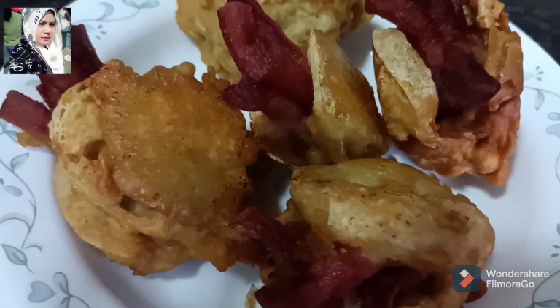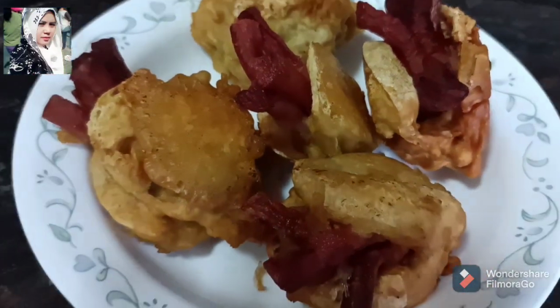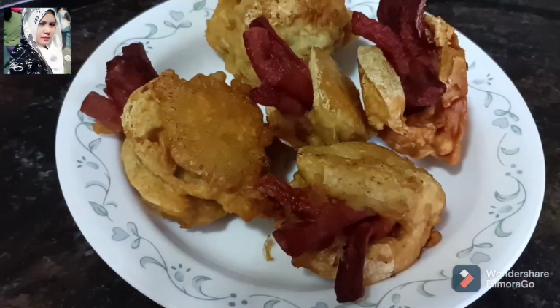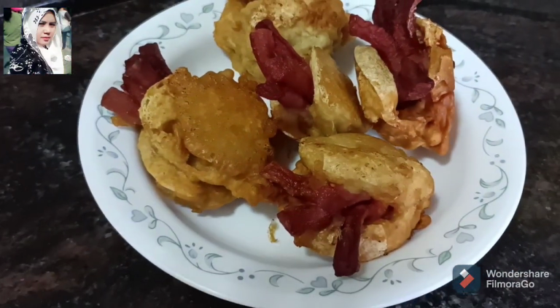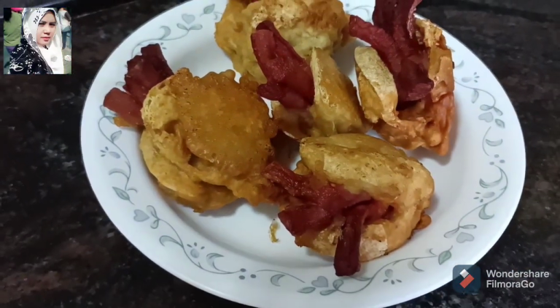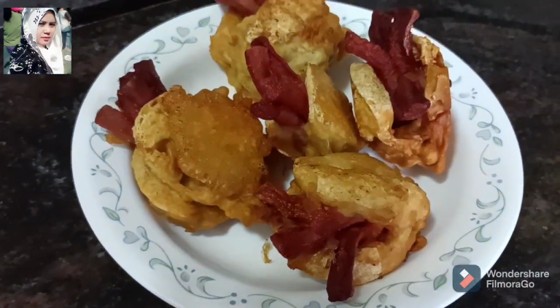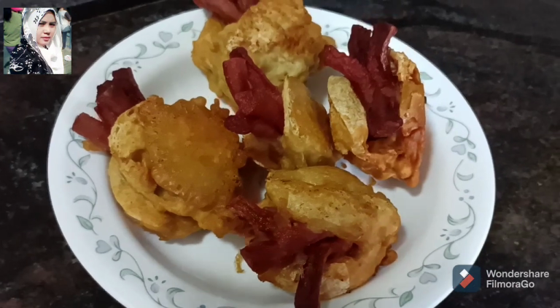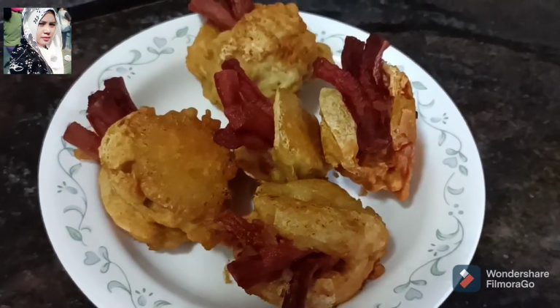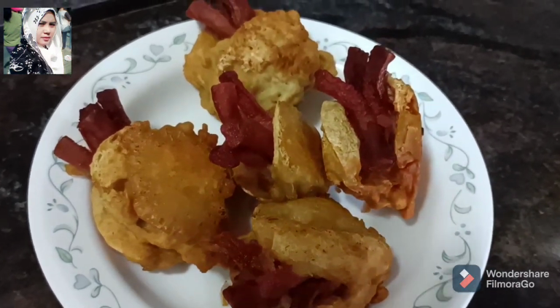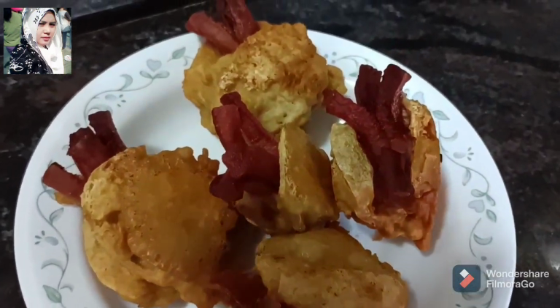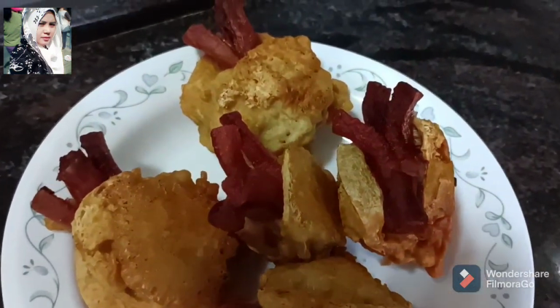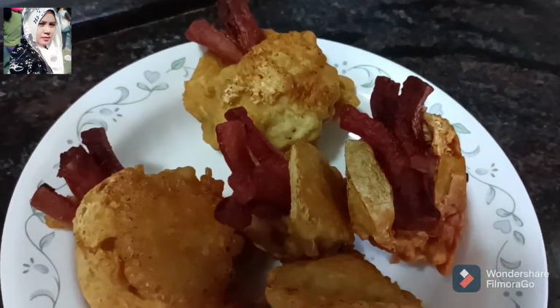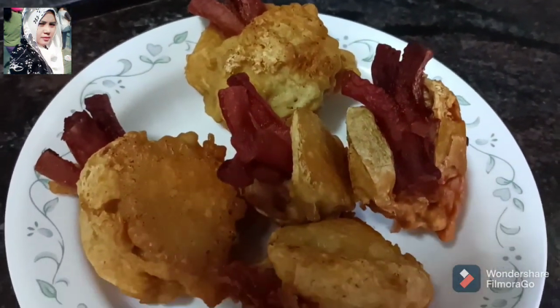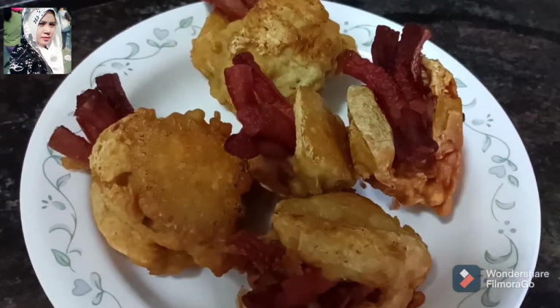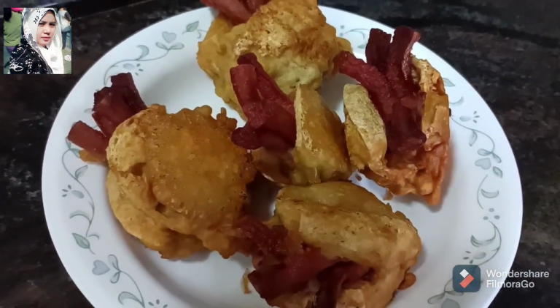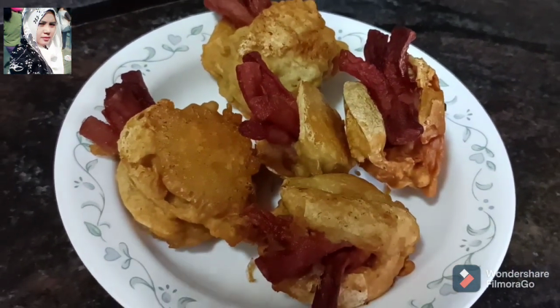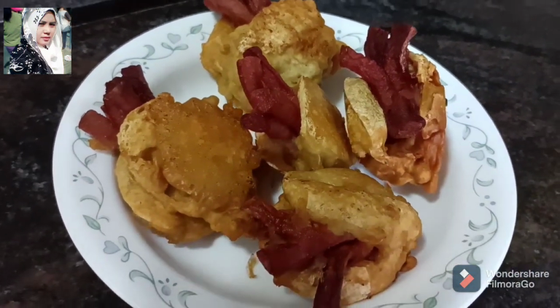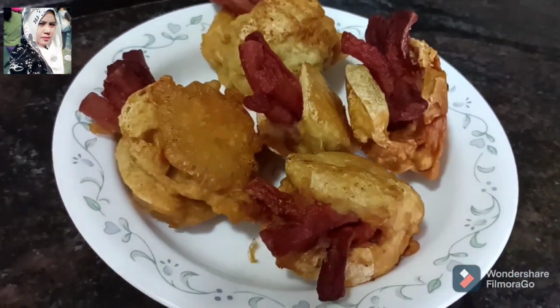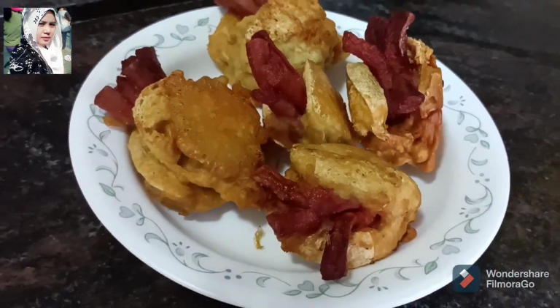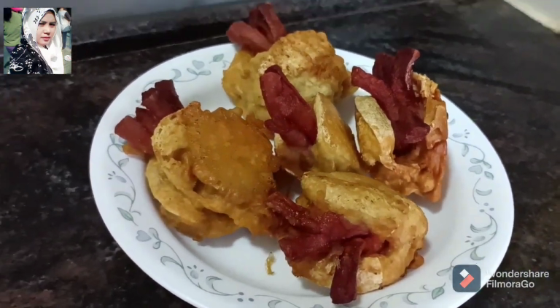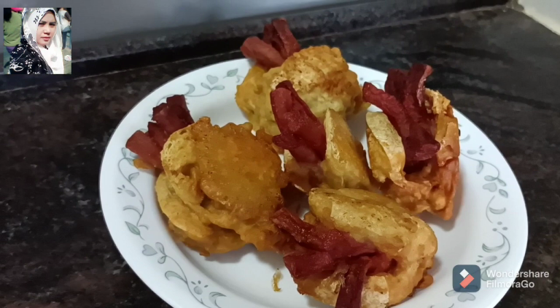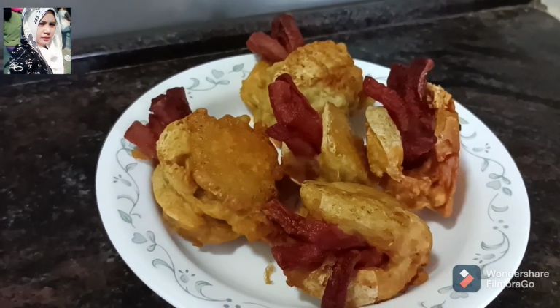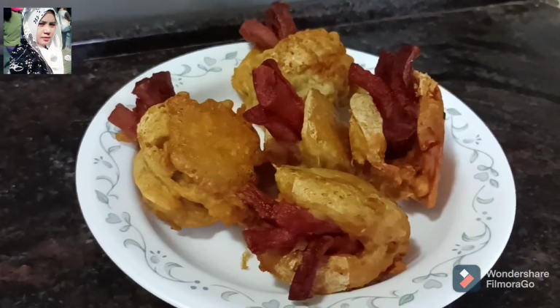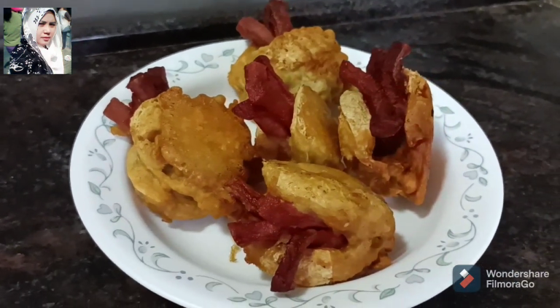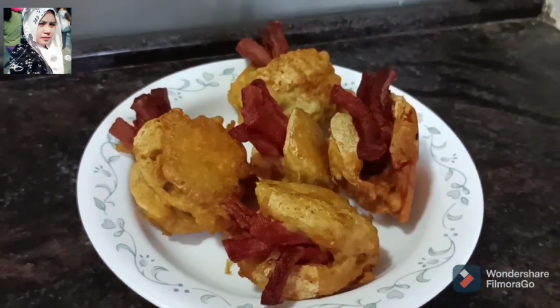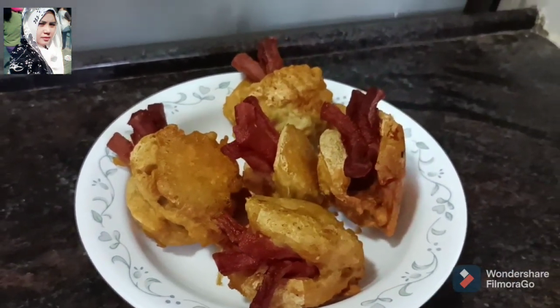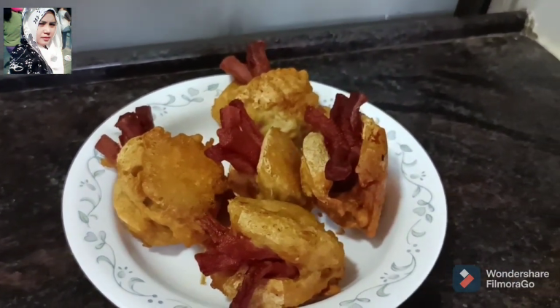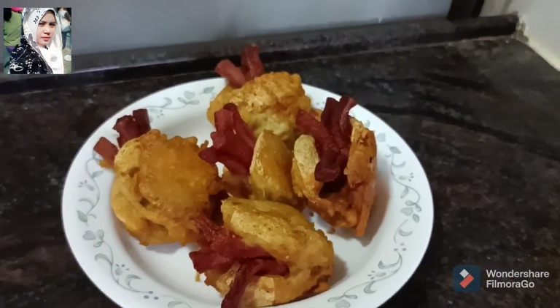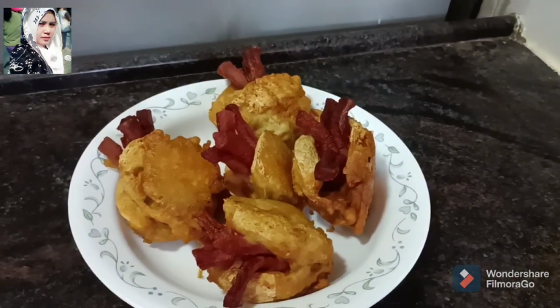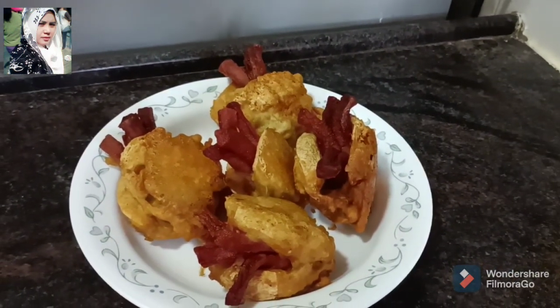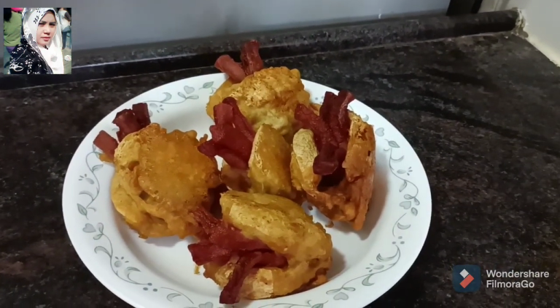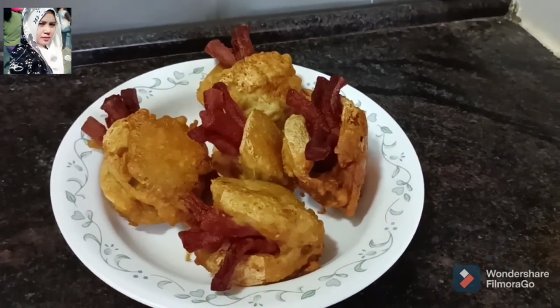Tahu wale isi sosis sudah selesai, tinggal dihidangkan, buat siapa saja yang ingin mencoba silahkan.